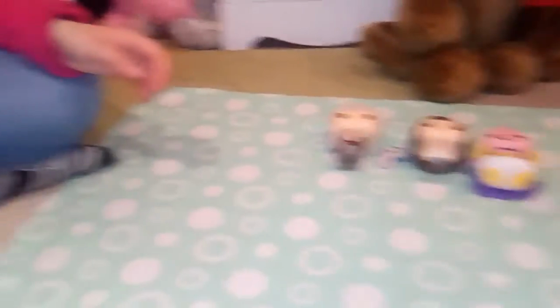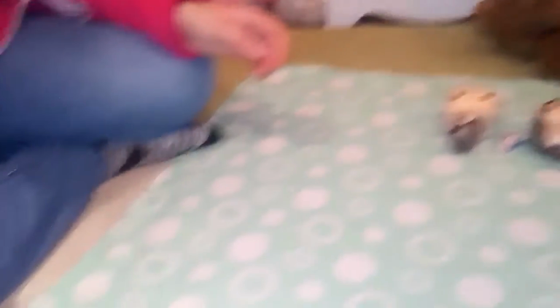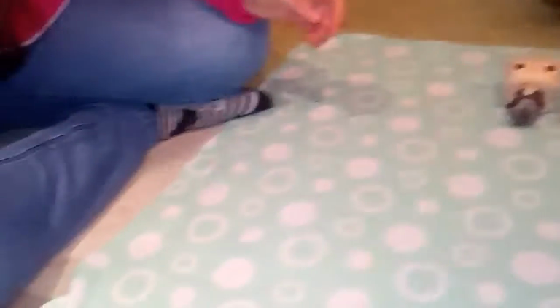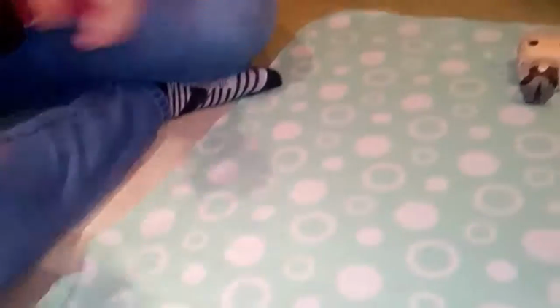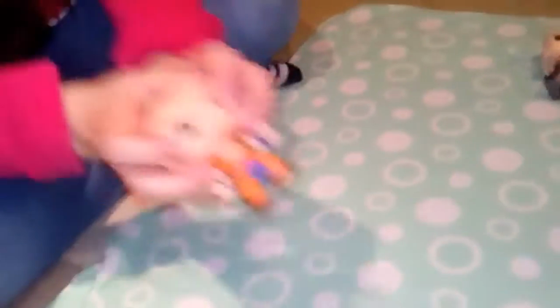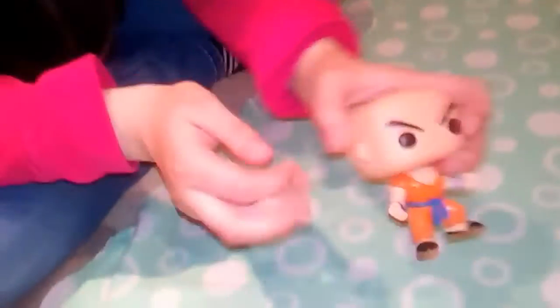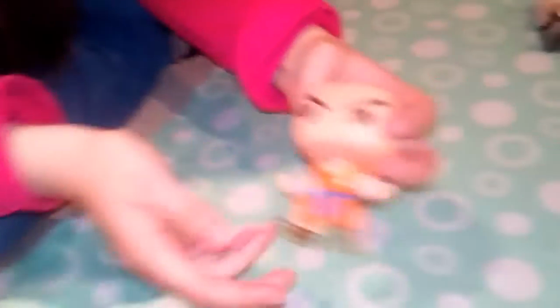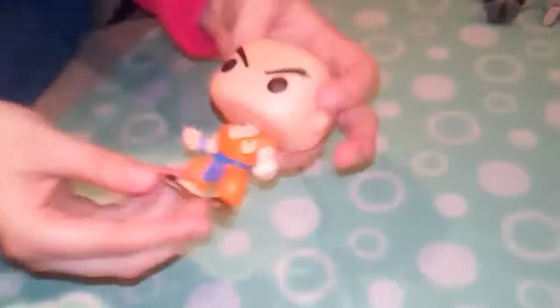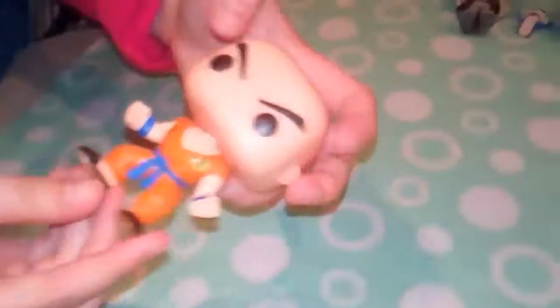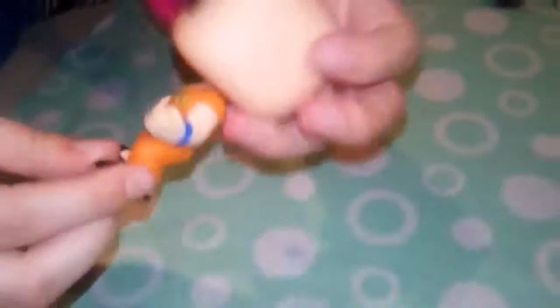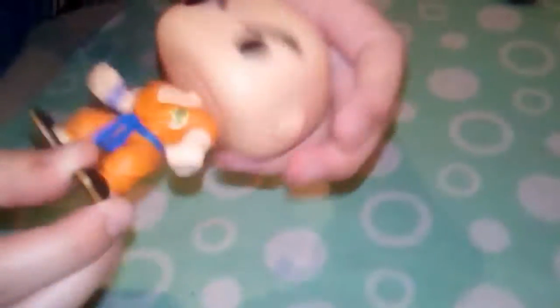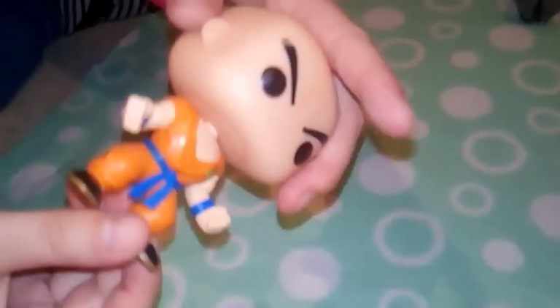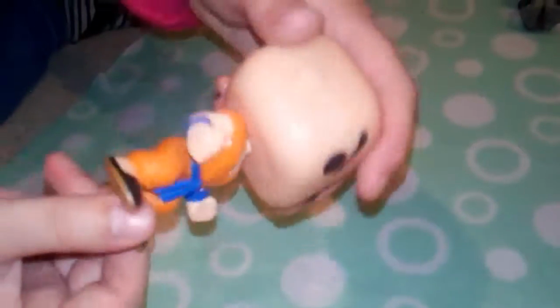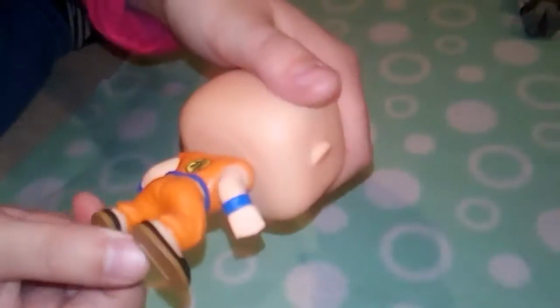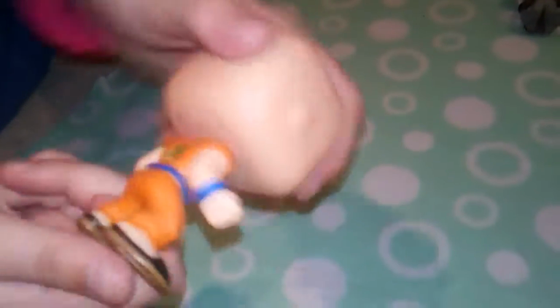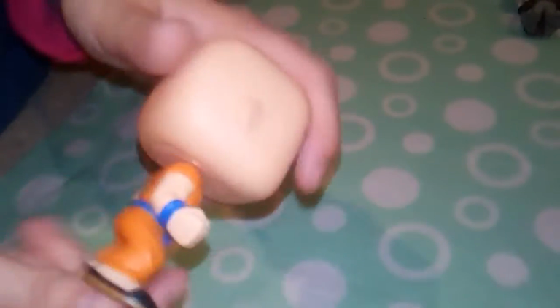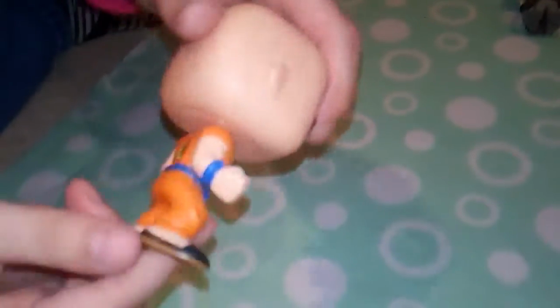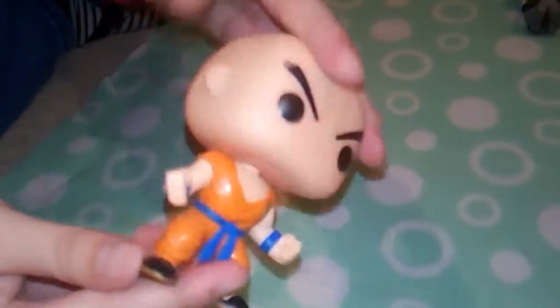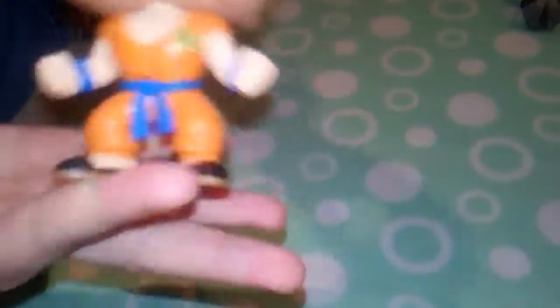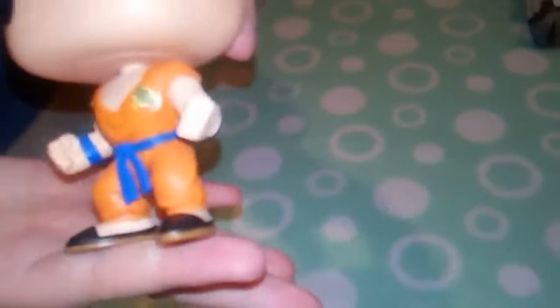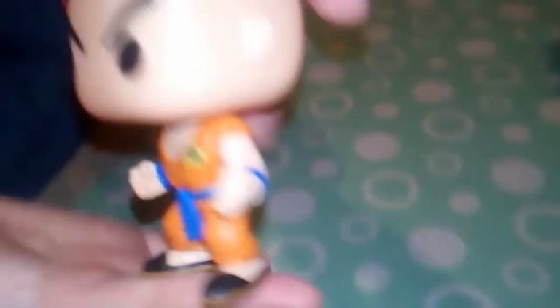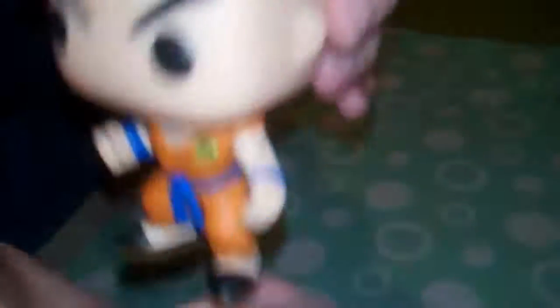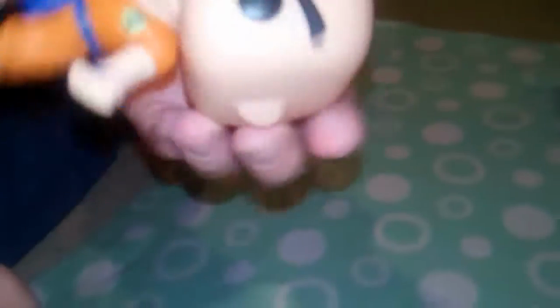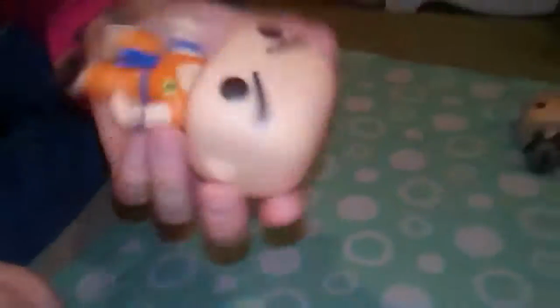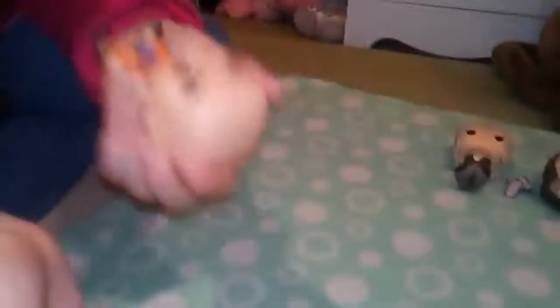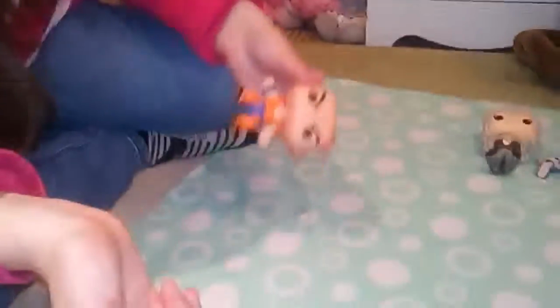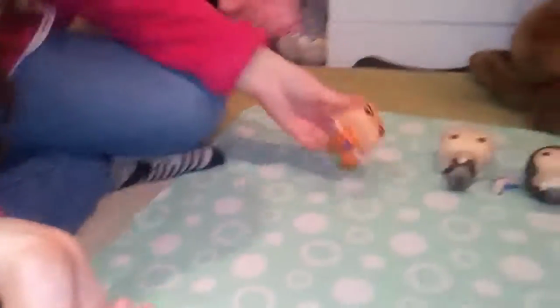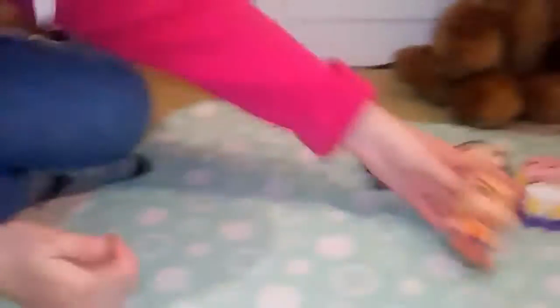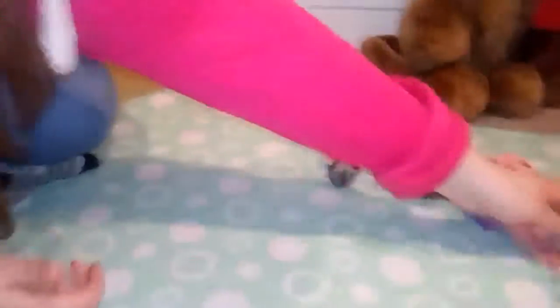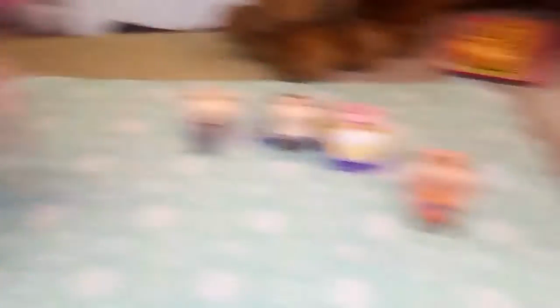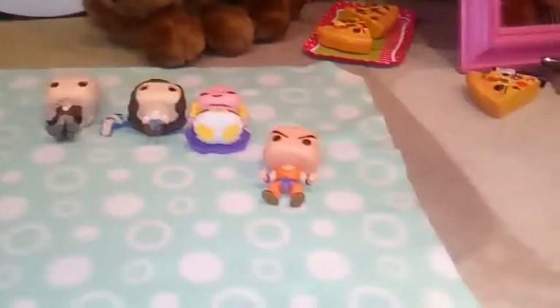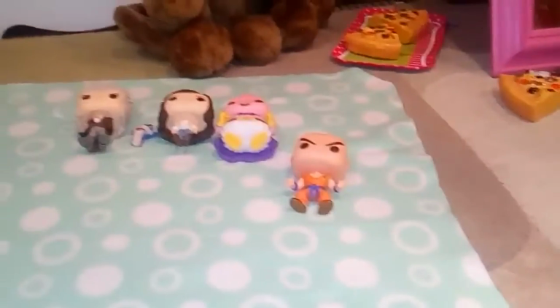Next up, another Dragon Ball Z — we've got Krillin. I like this figure a lot, I've been waiting a long time for it to come out and I finally got it. I got this figure quite a while ago but I was just waiting to get enough figures to do a review.